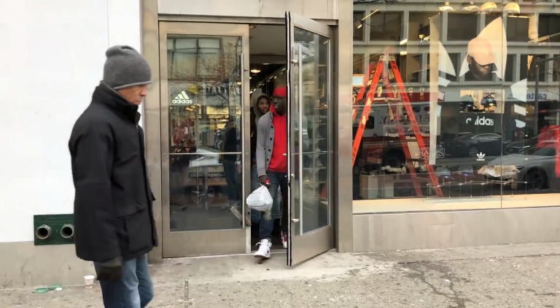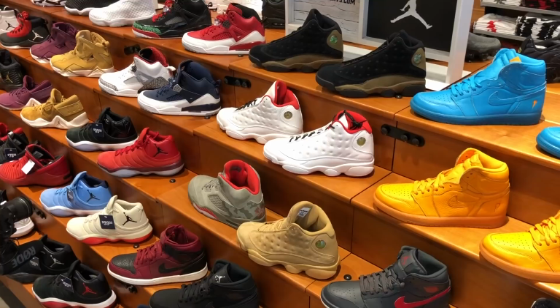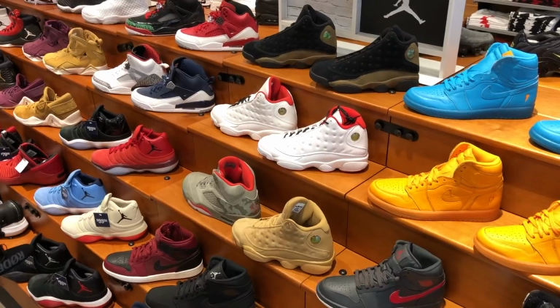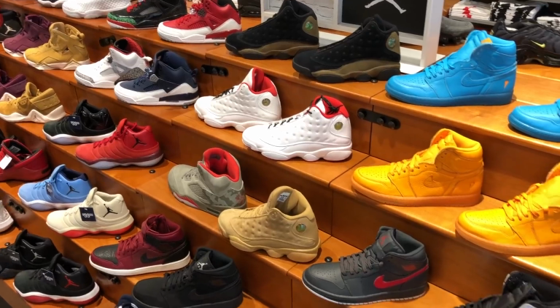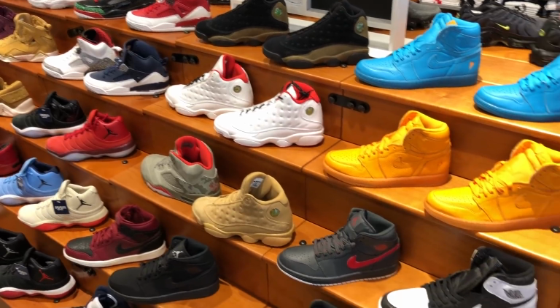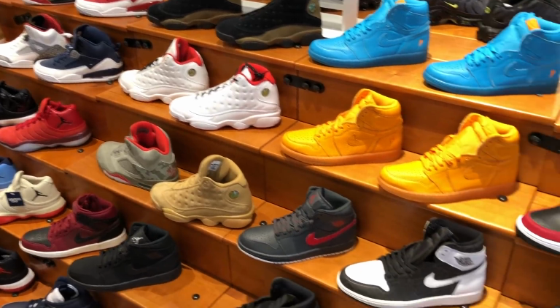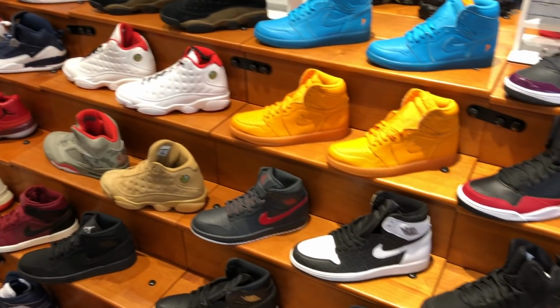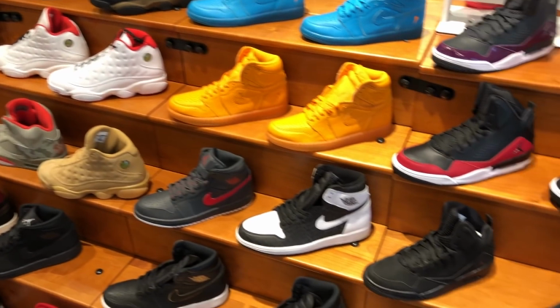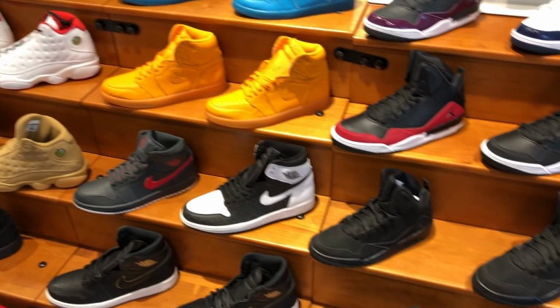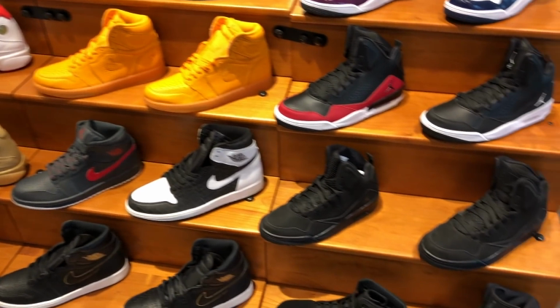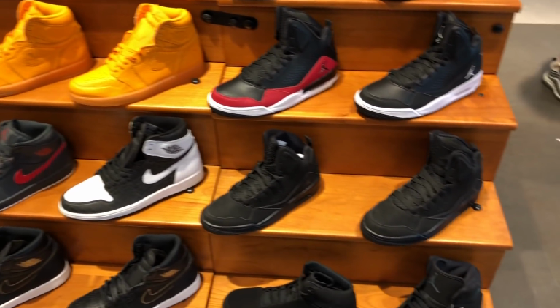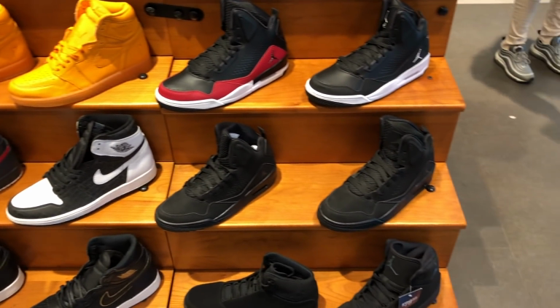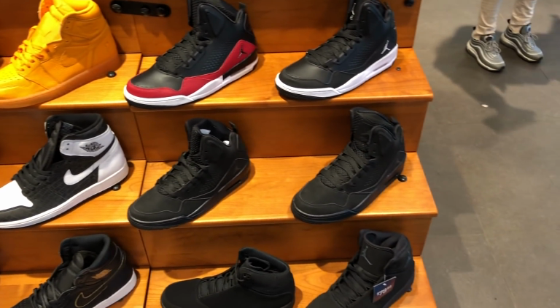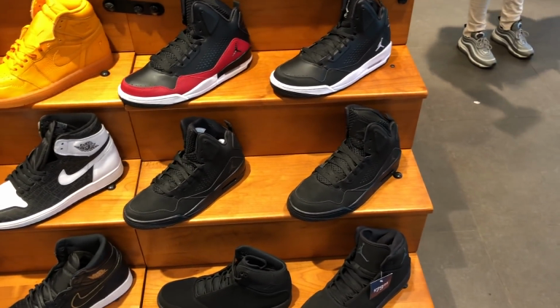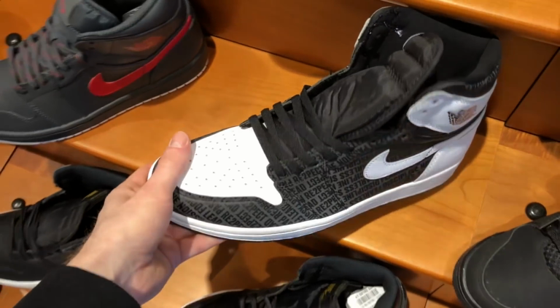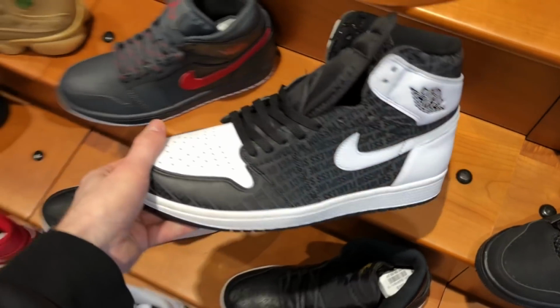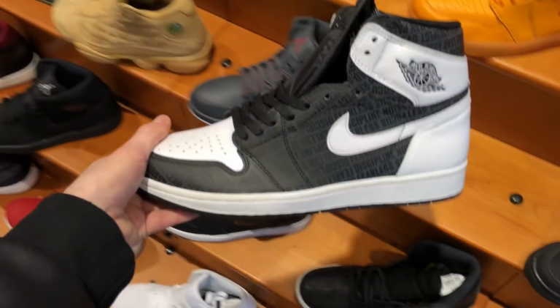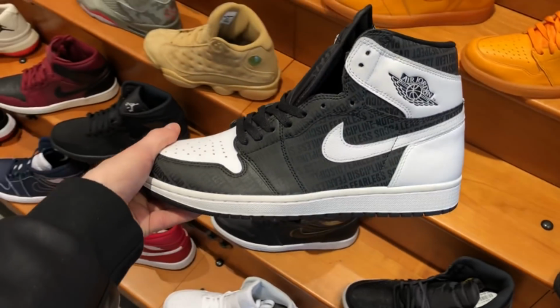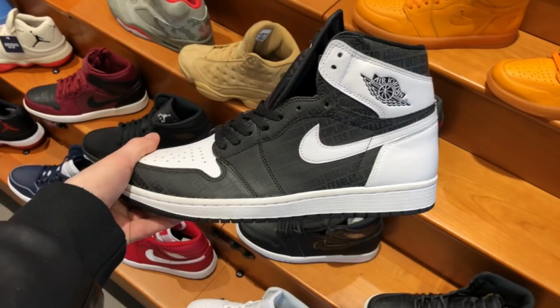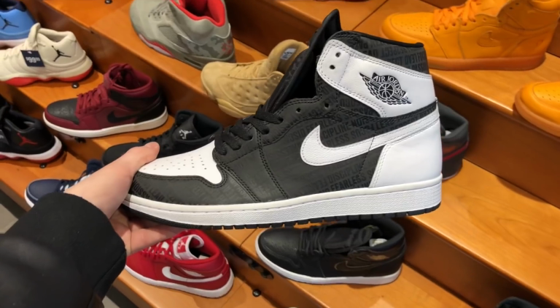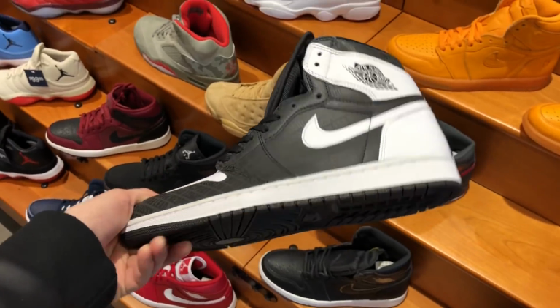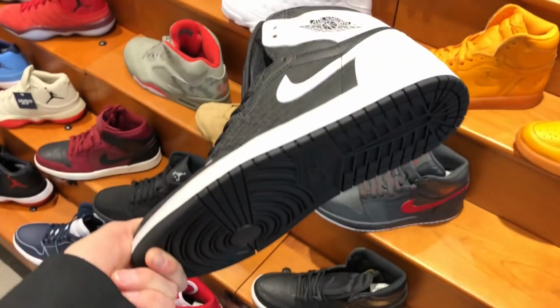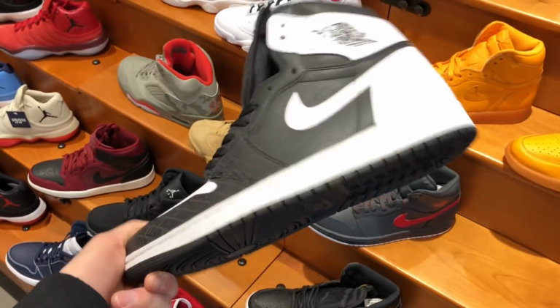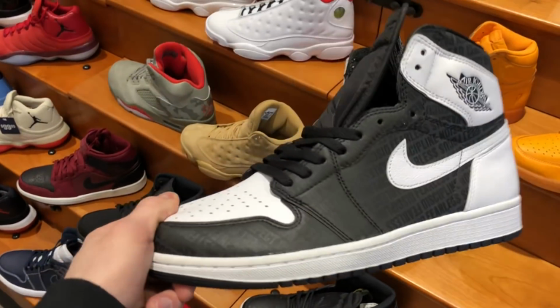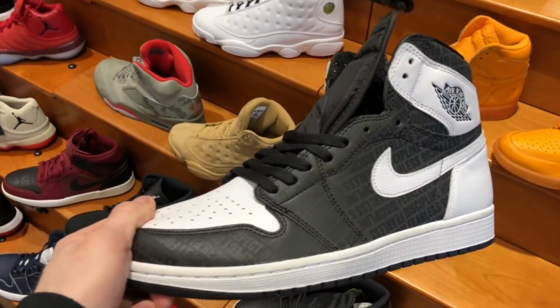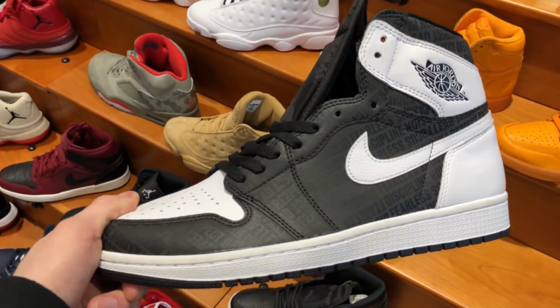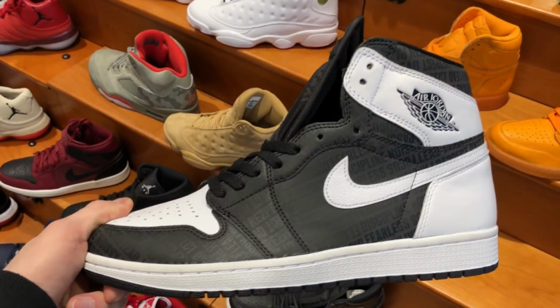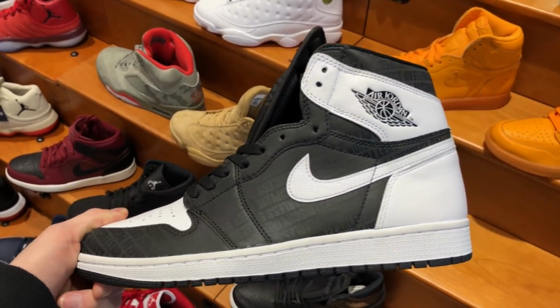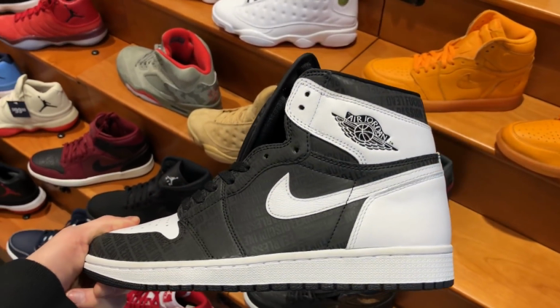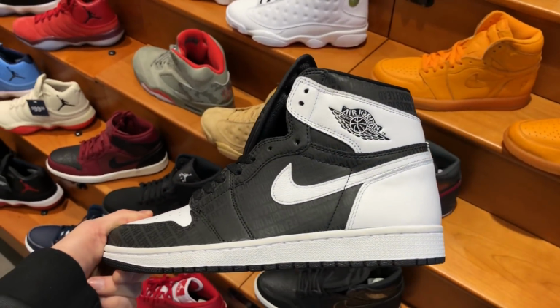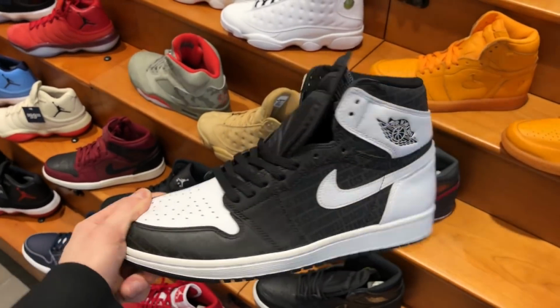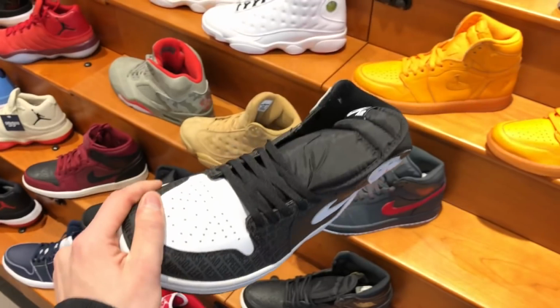The last place we hit up was Champs, and this is where it got a little crazy. They had the Derek Jeter 1s and I tried to grab a pair for myself, but they literally did not have anything close to a size 9 — I think the smallest size they had was an 11. Tom ended up picking up a pair in a size 12. I'm really jealous.